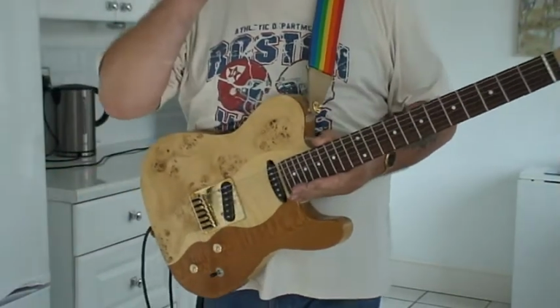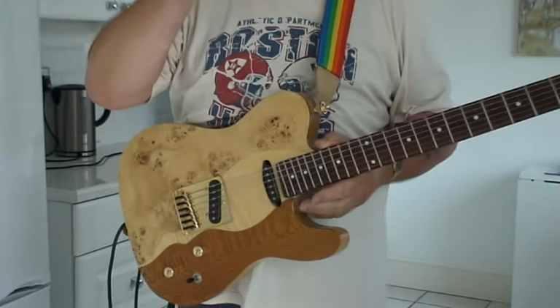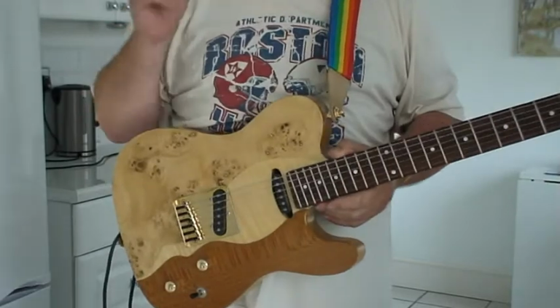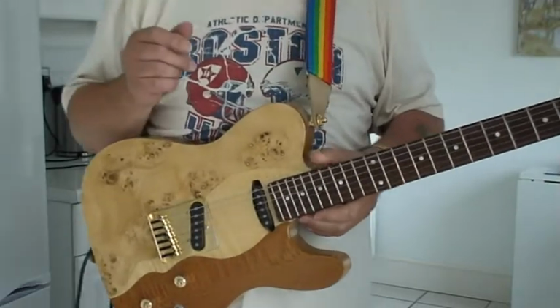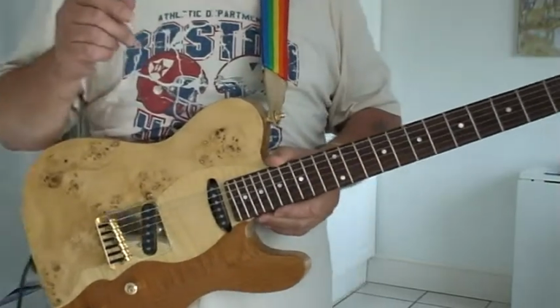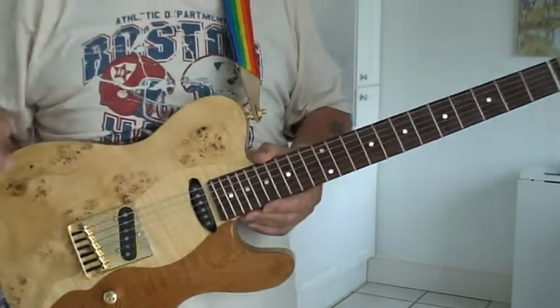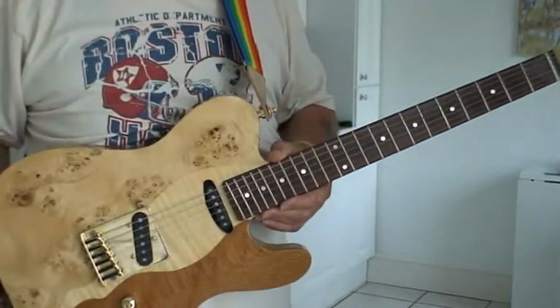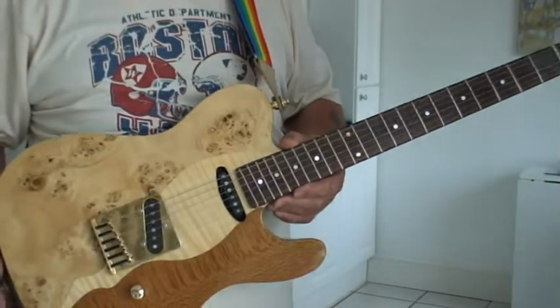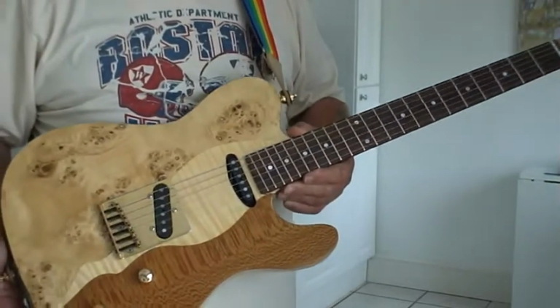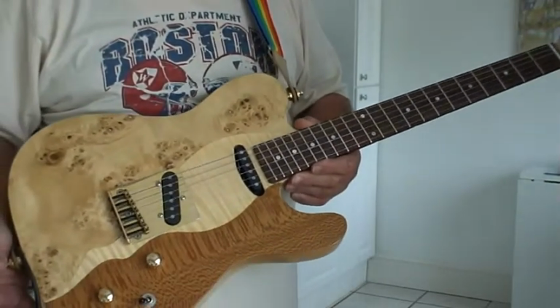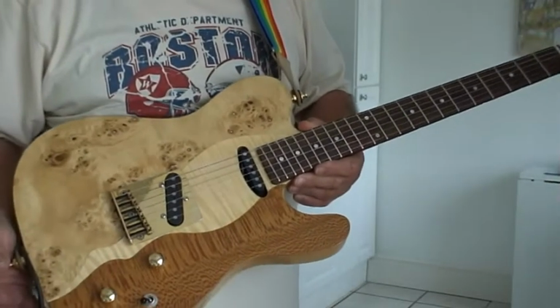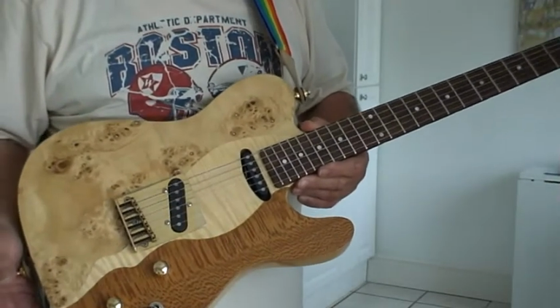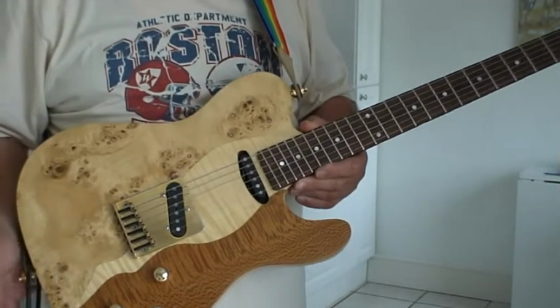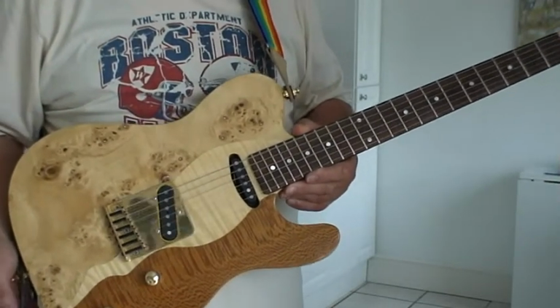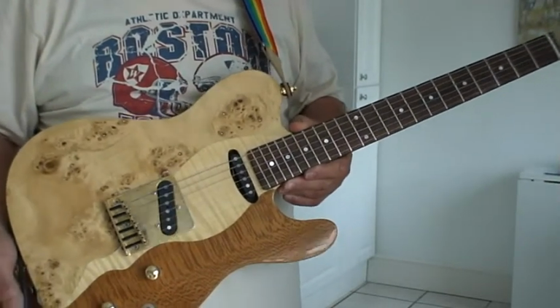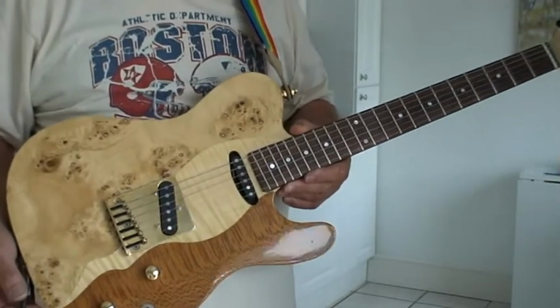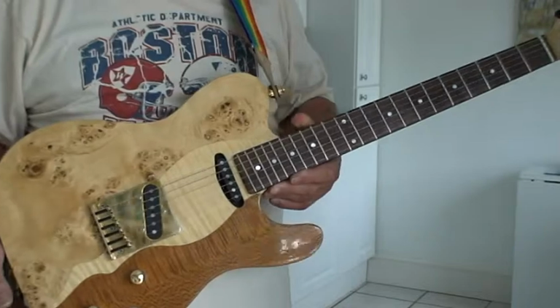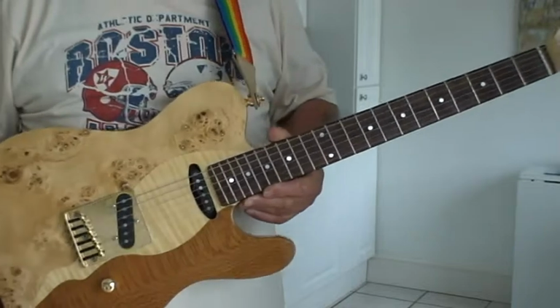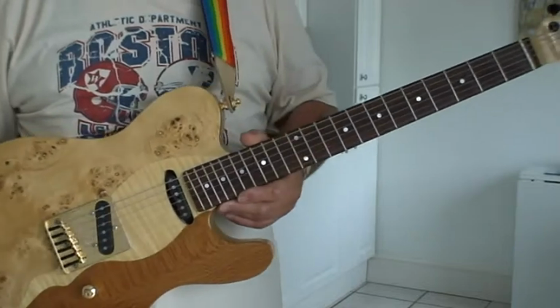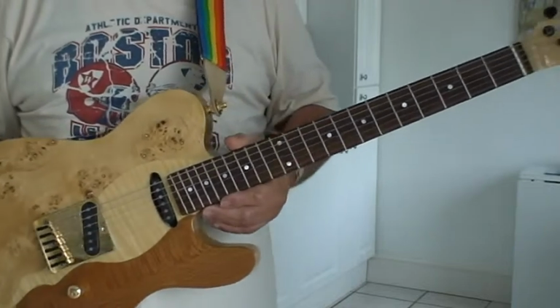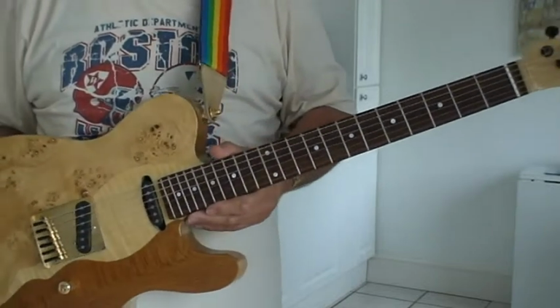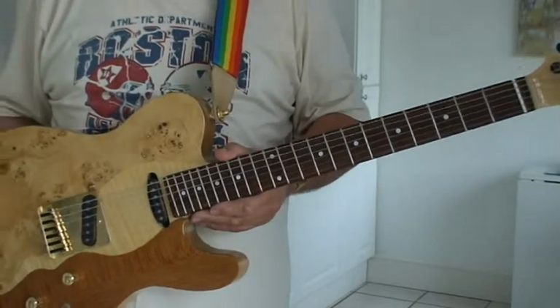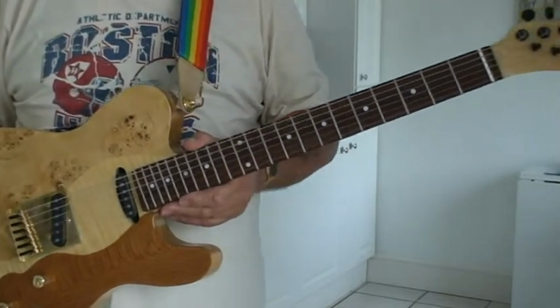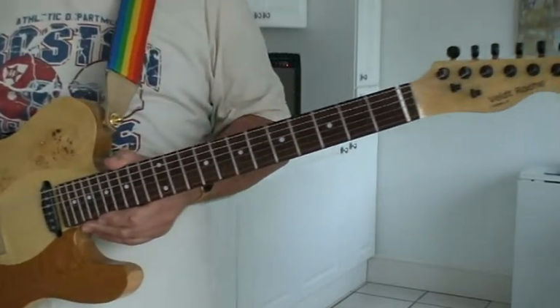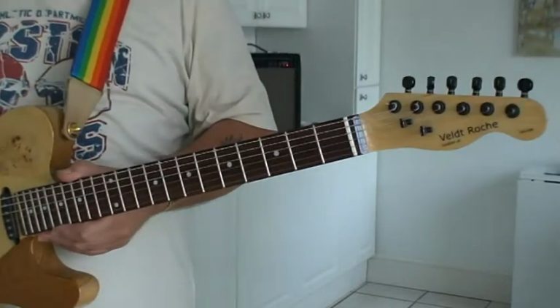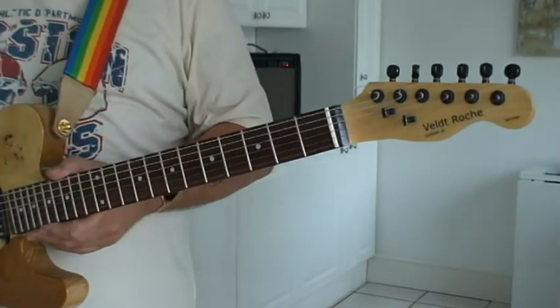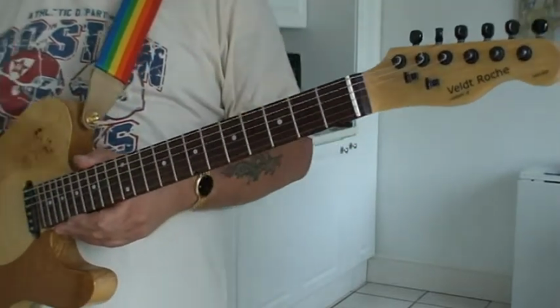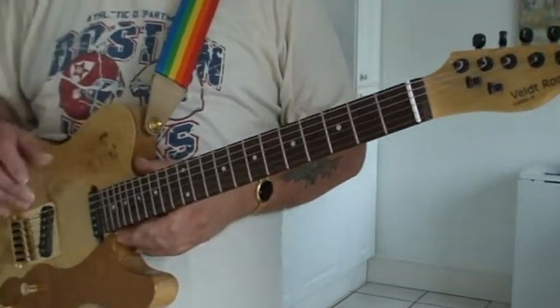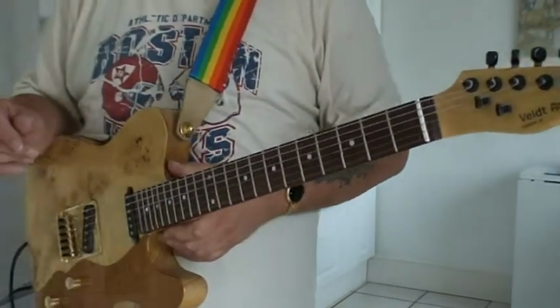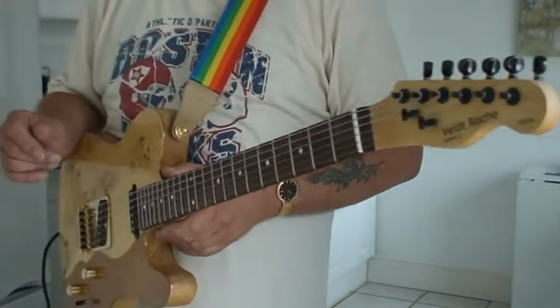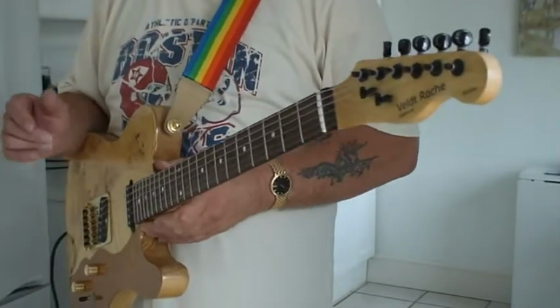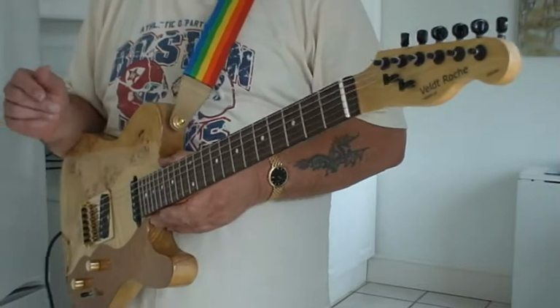These strings are very cheap — I bought them off eBay just to get the guitar going. But I think a better quality of strings will make it sound a hell of a lot better, obviously.